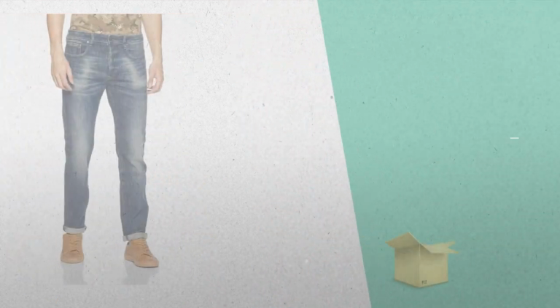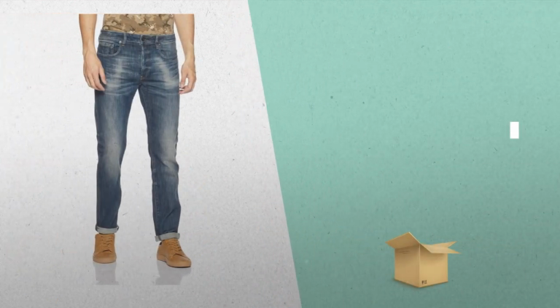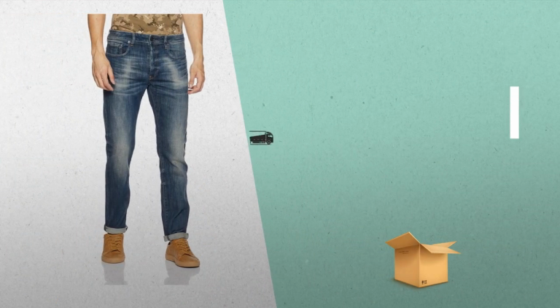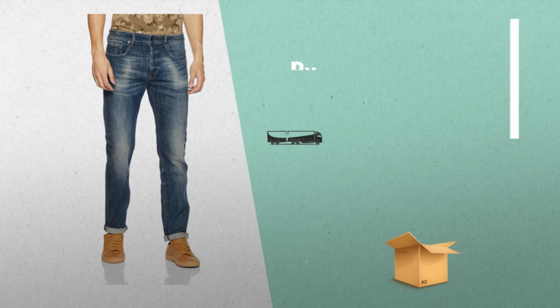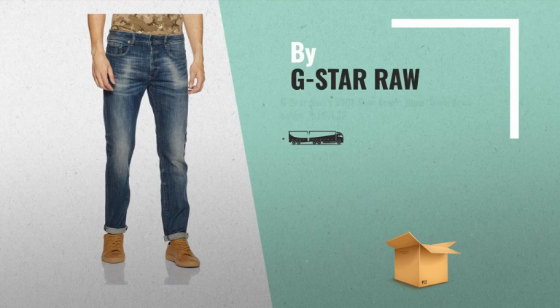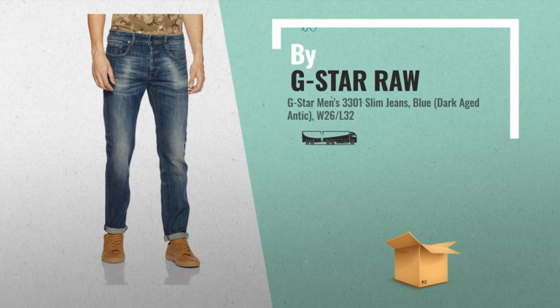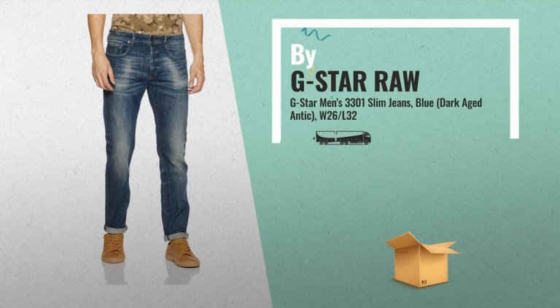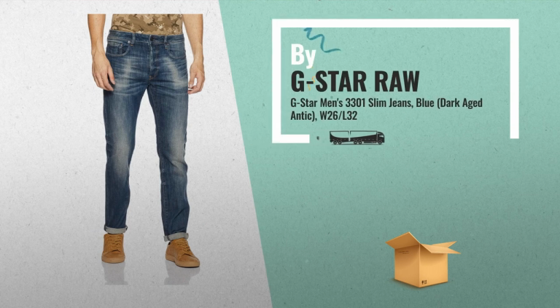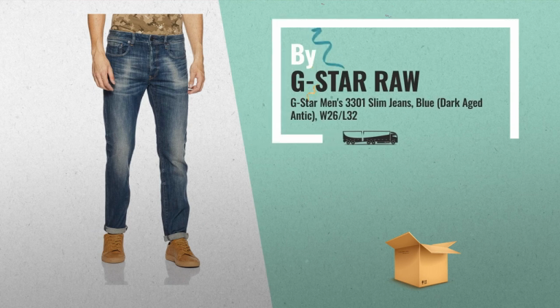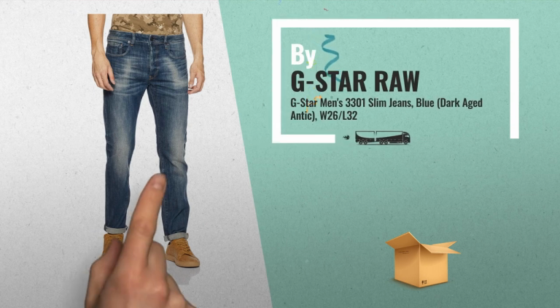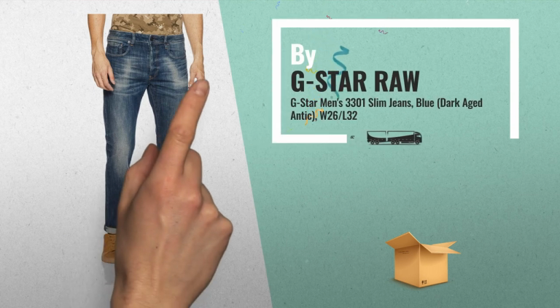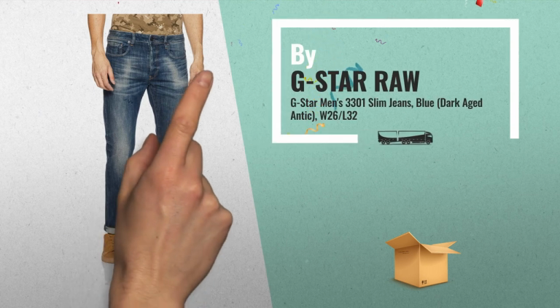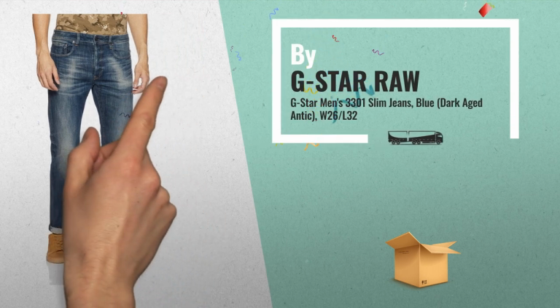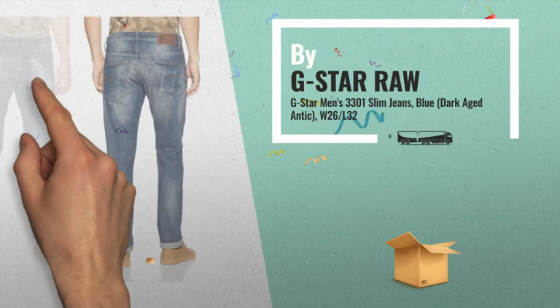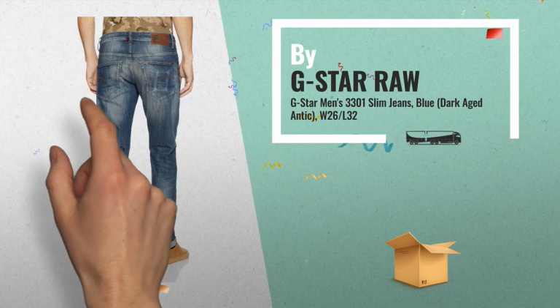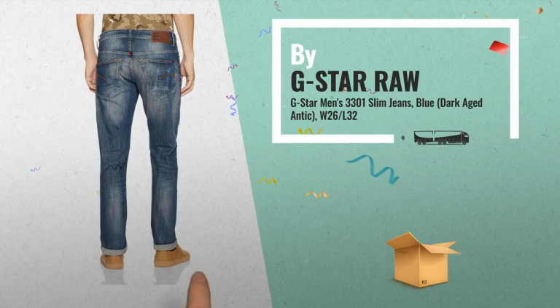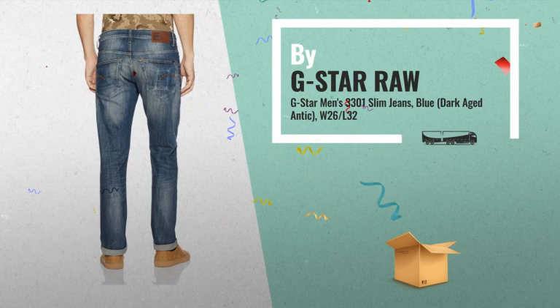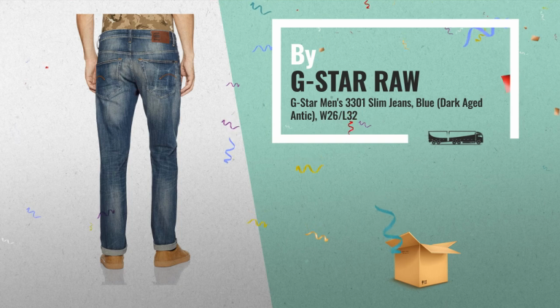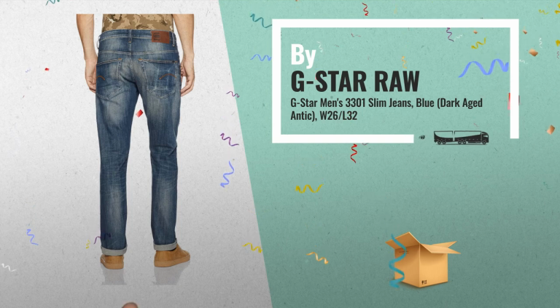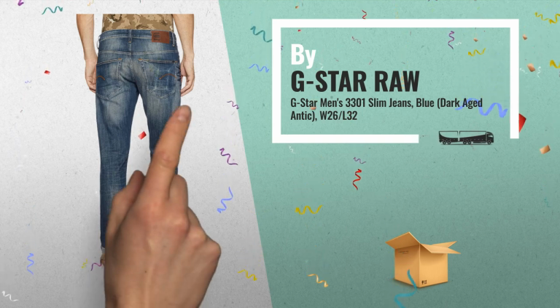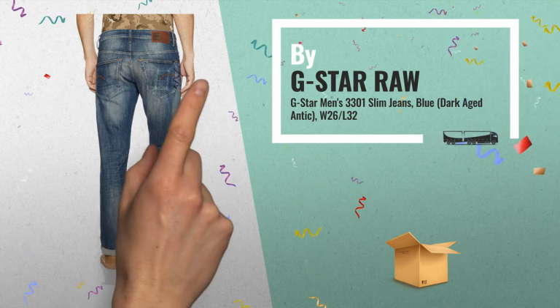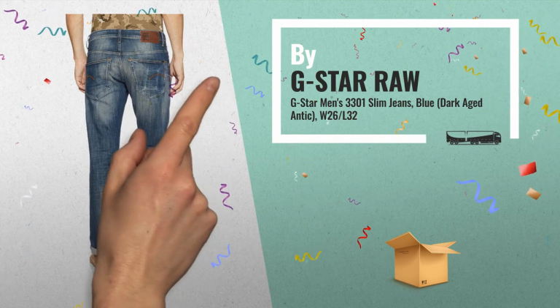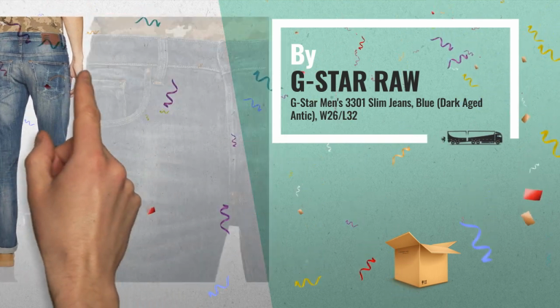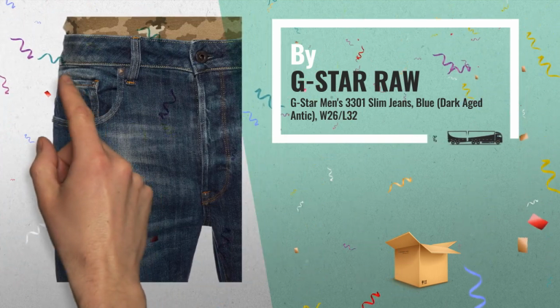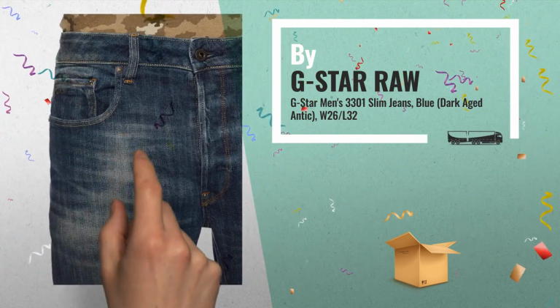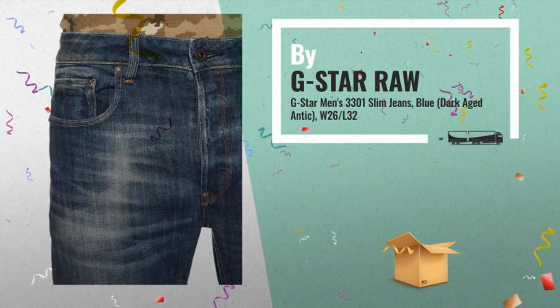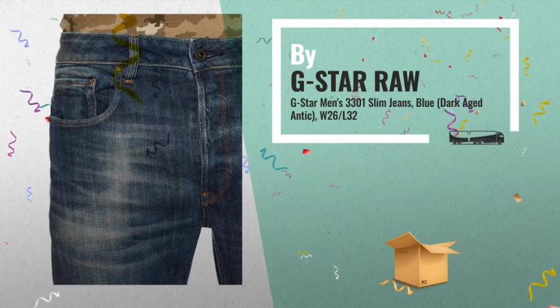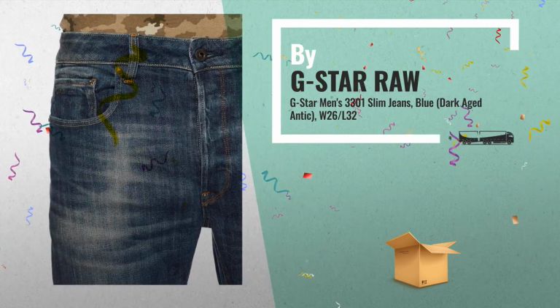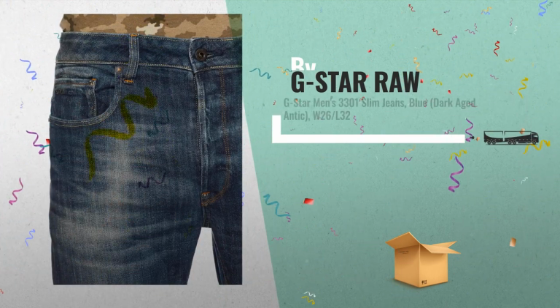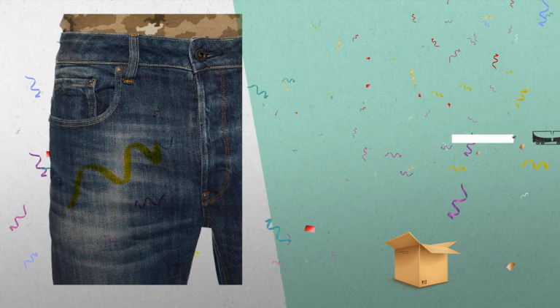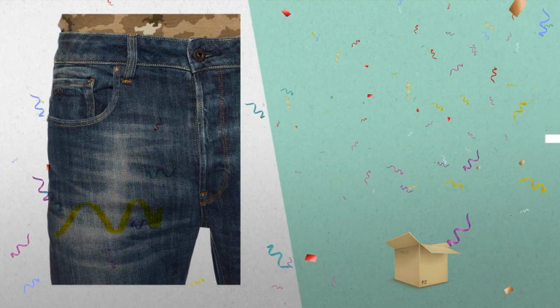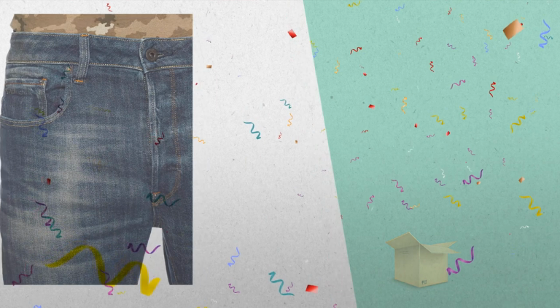Number 2: Denim Trousers, 5-Pocket Style, Button Fly Trousers, Slim Fit, Mid-Rise Waistband, with Belt Loops and Side Pockets, by G-Star Raw.